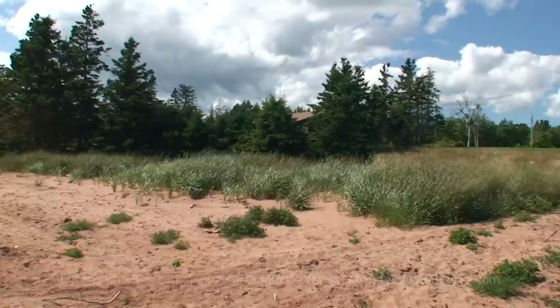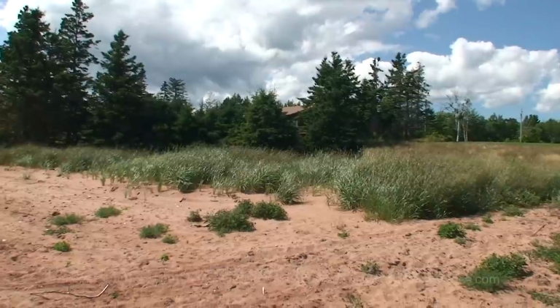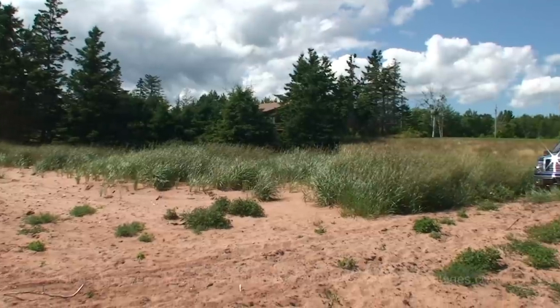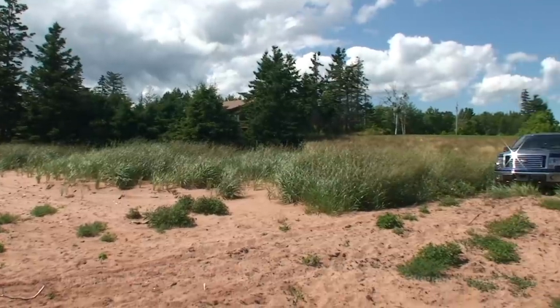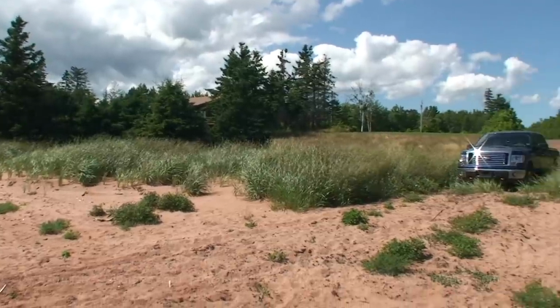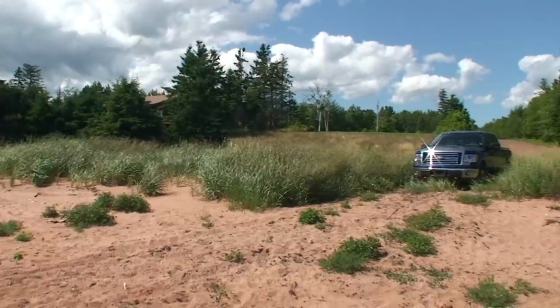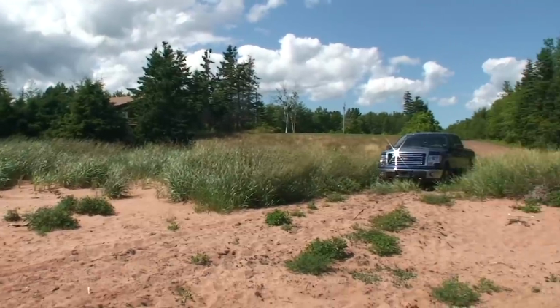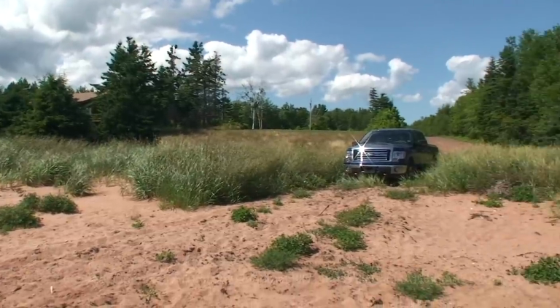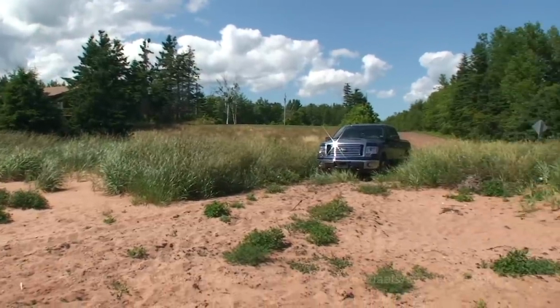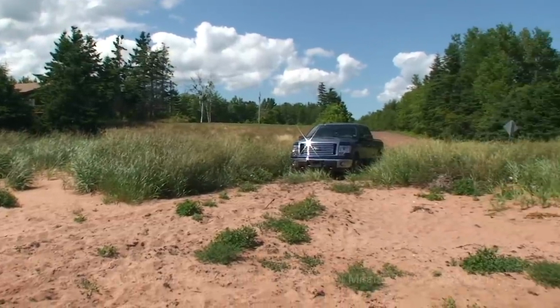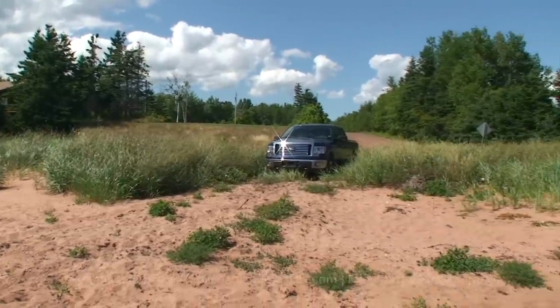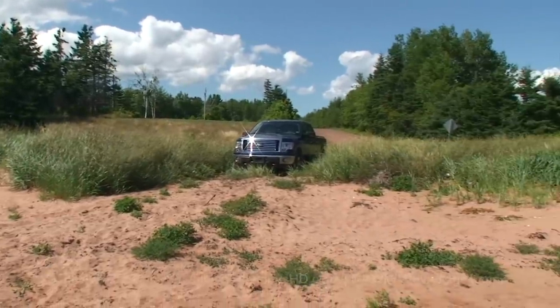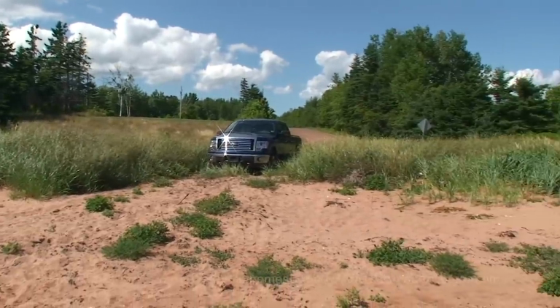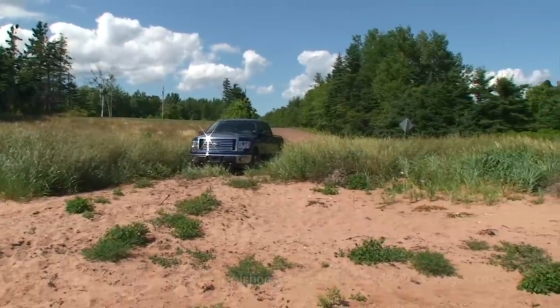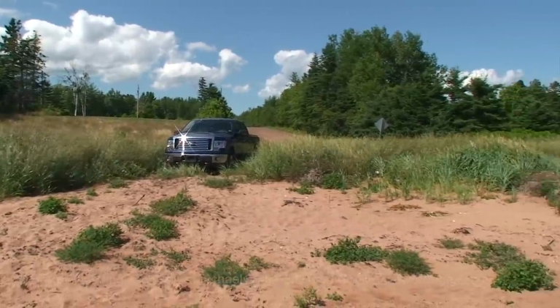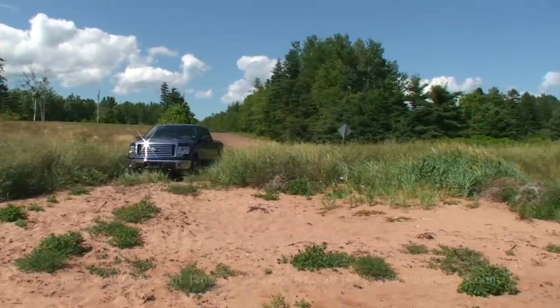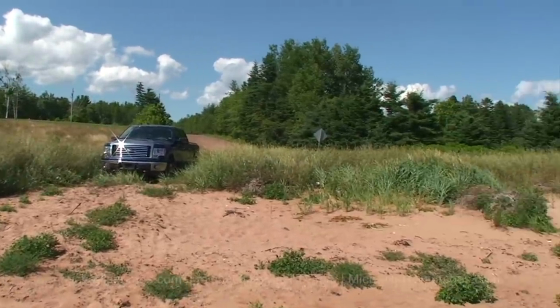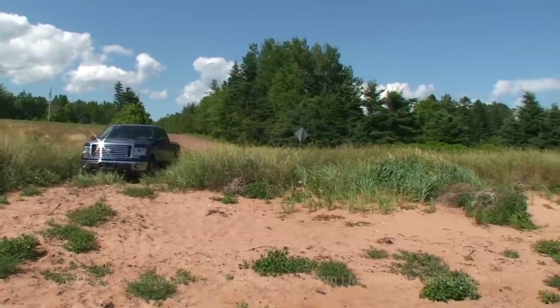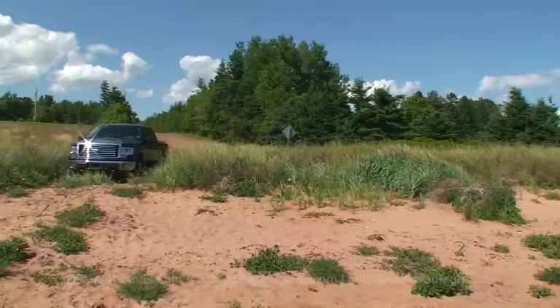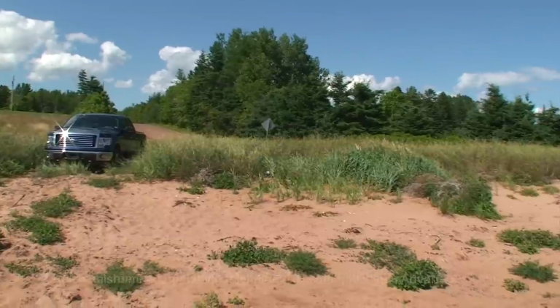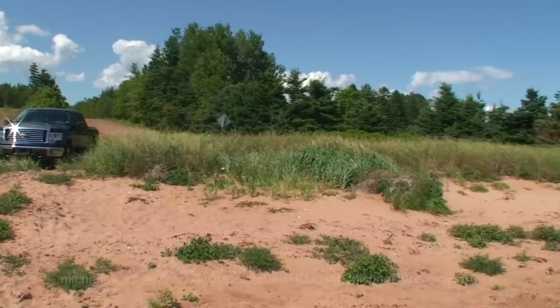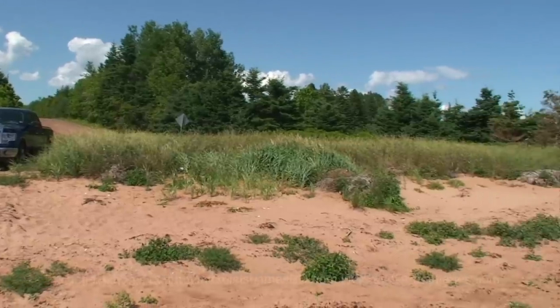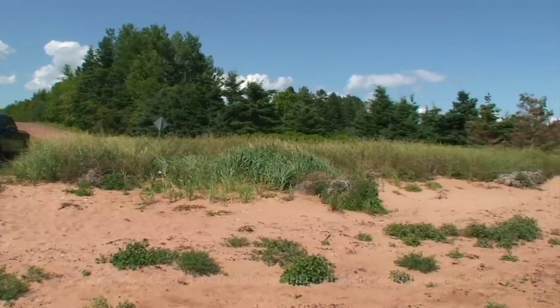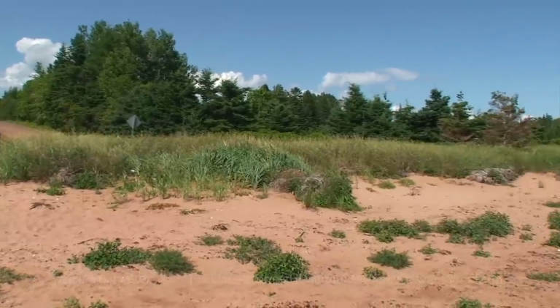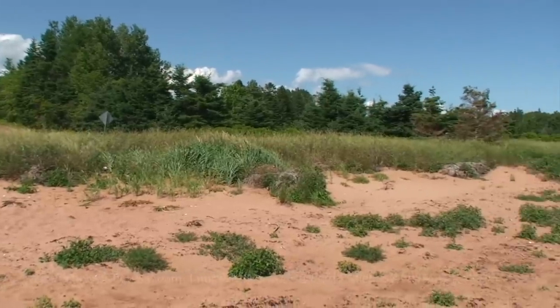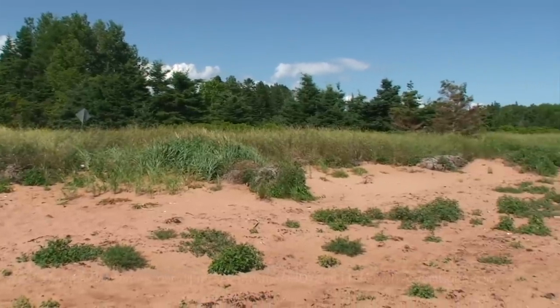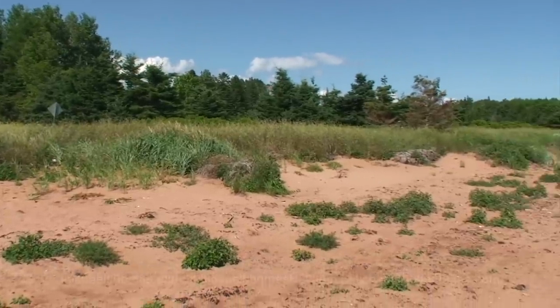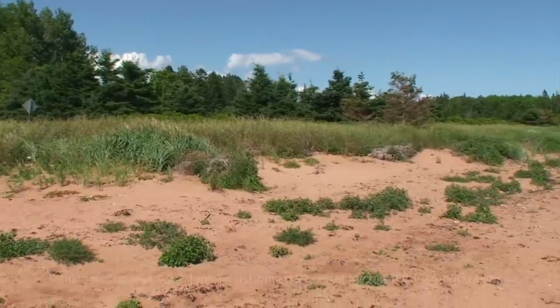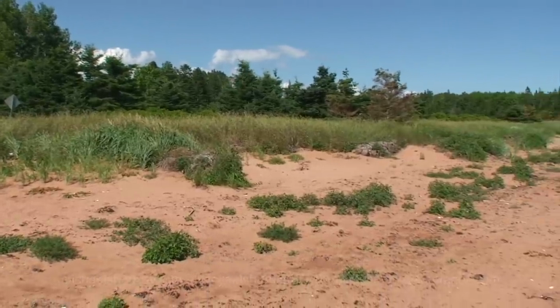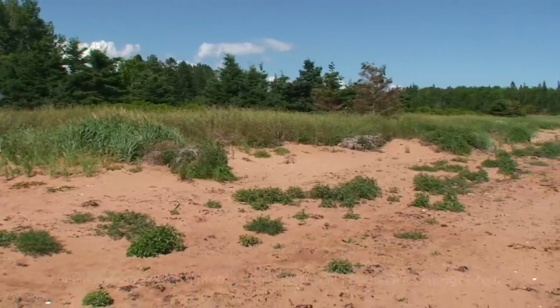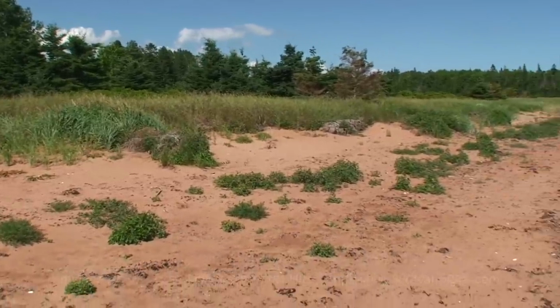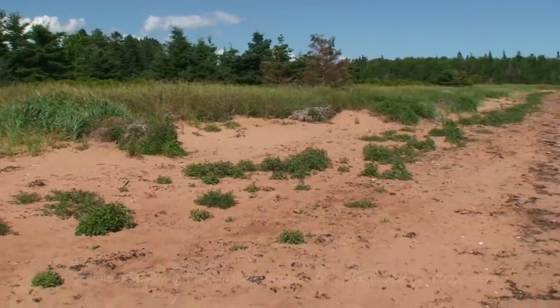So there's a bit of a log cabin or a cottage there. There's where we parked at the end of the road. That's the subject parcel there, which would extend along this beach here.